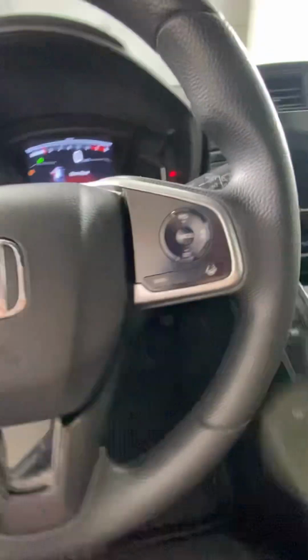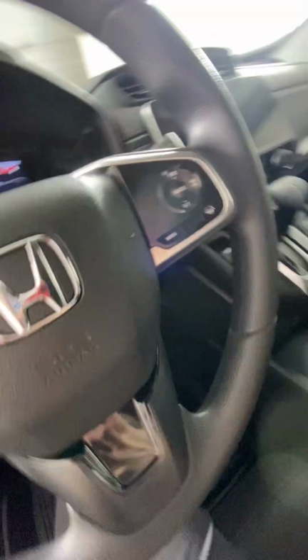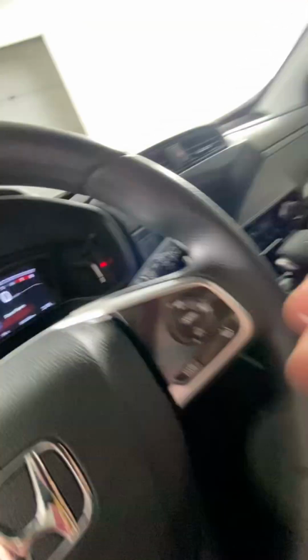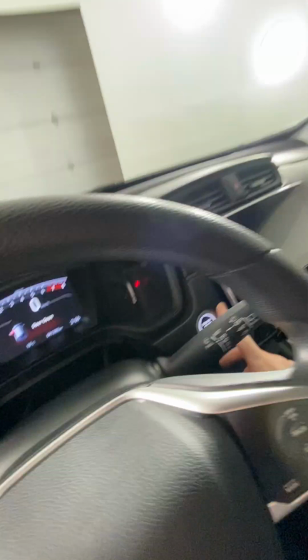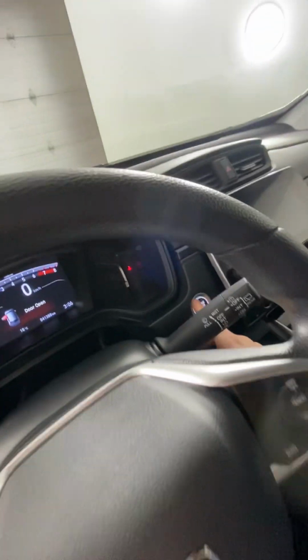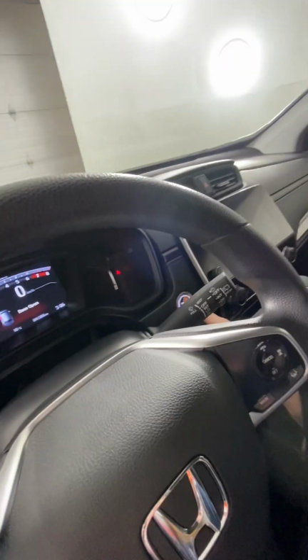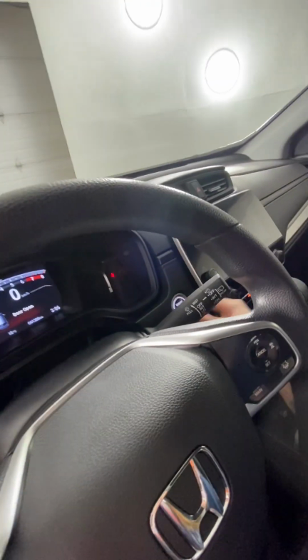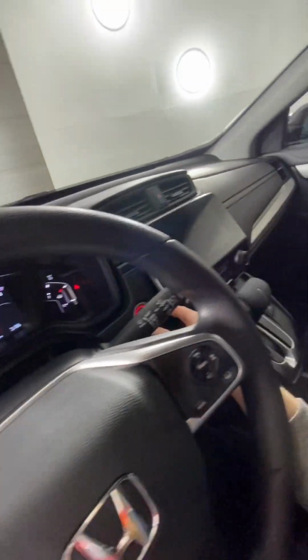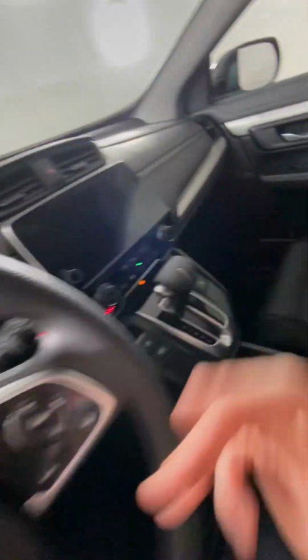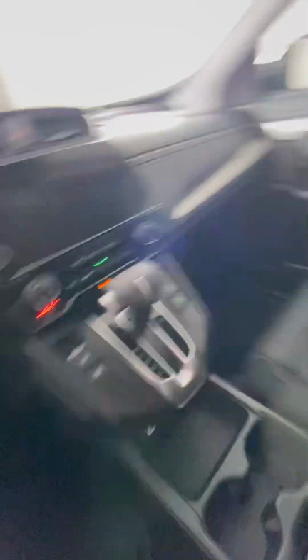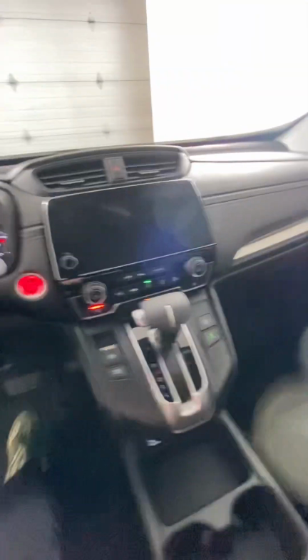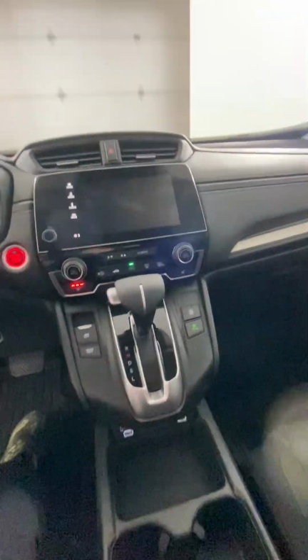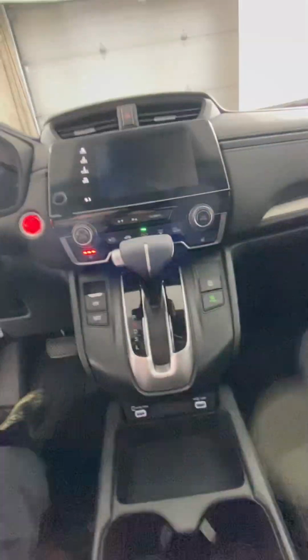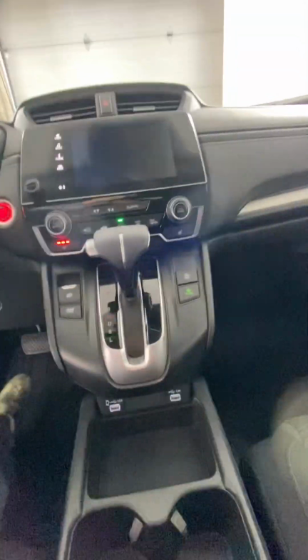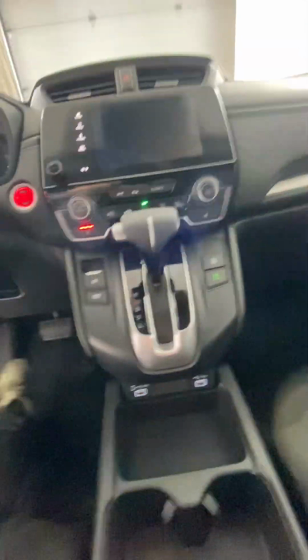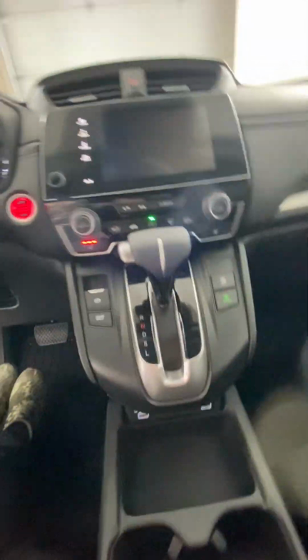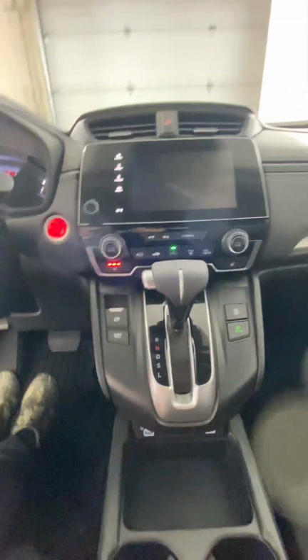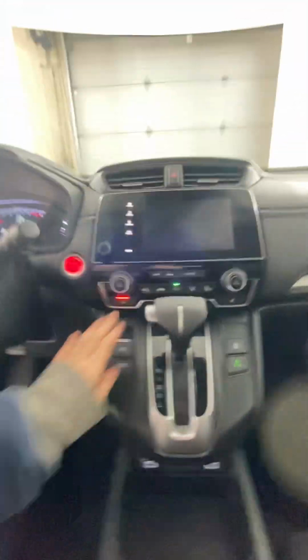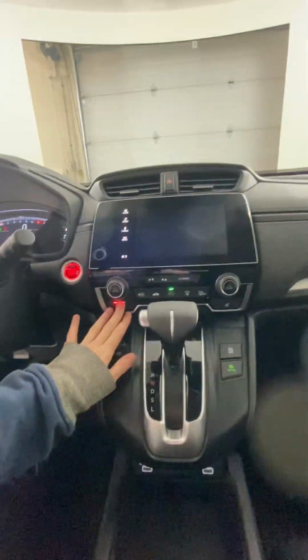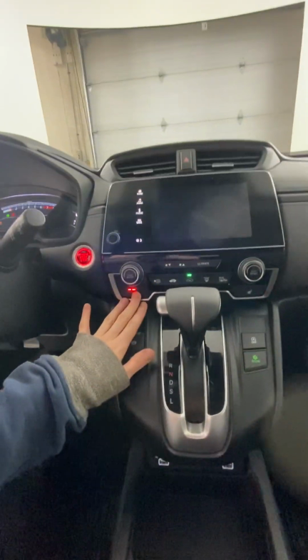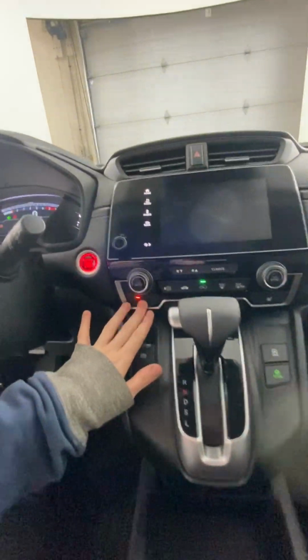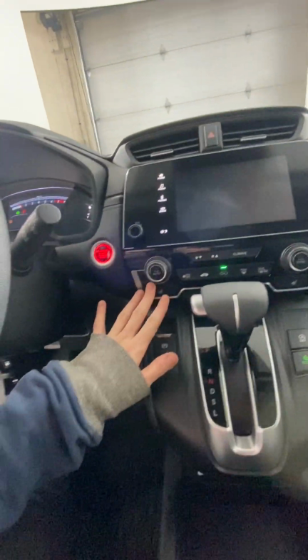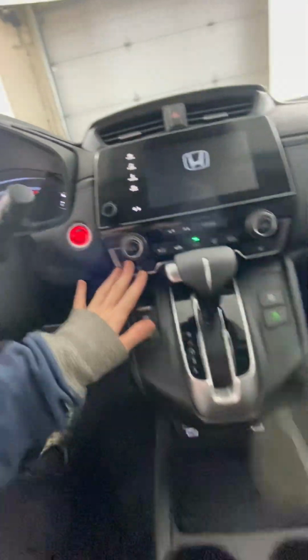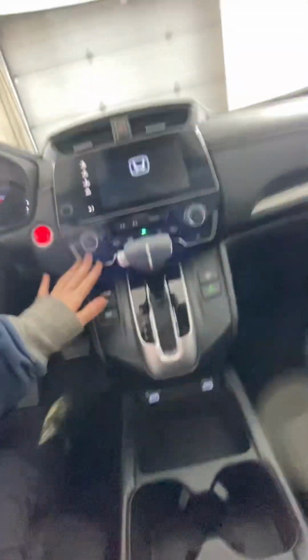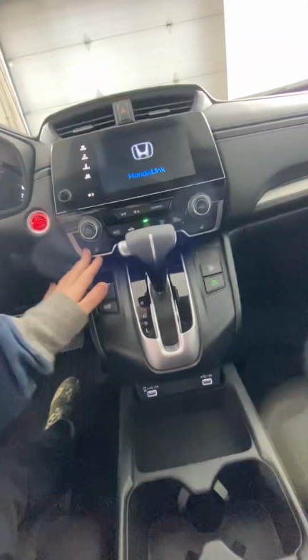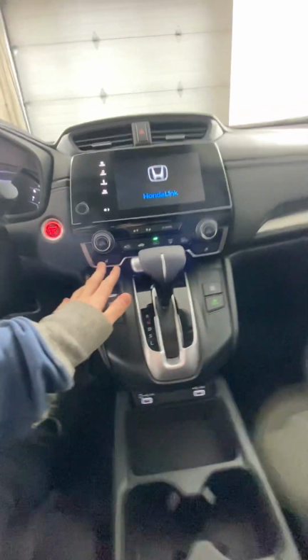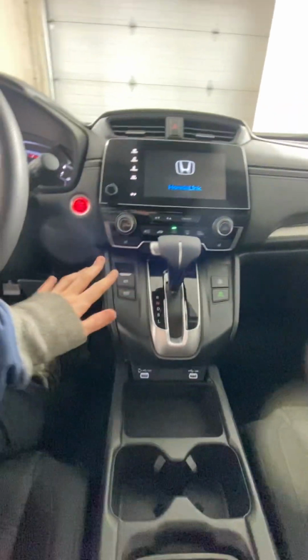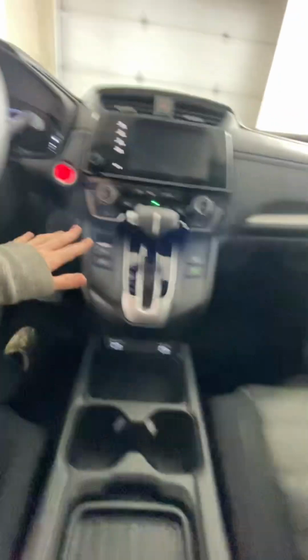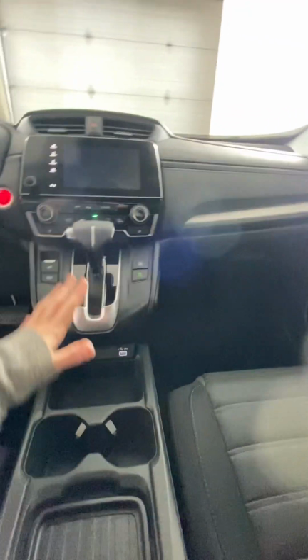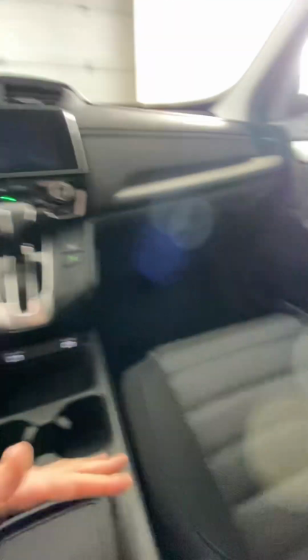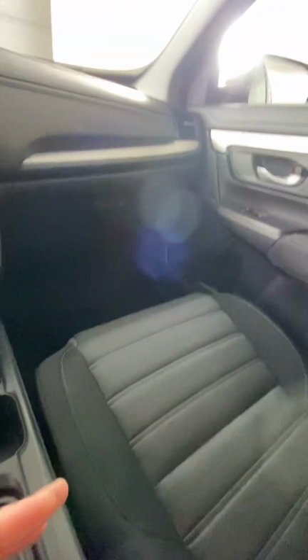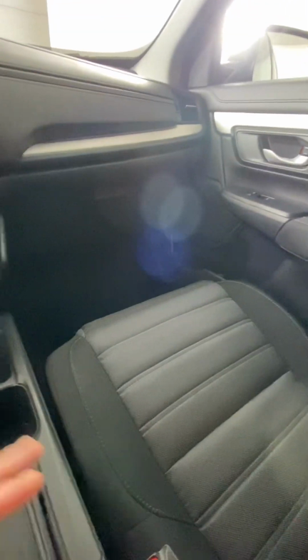Coming into the vehicle, you need to press your foot on the brake and click the button to start it up. All our climate controls are here, the front seats are heated, and they are cloth interior.